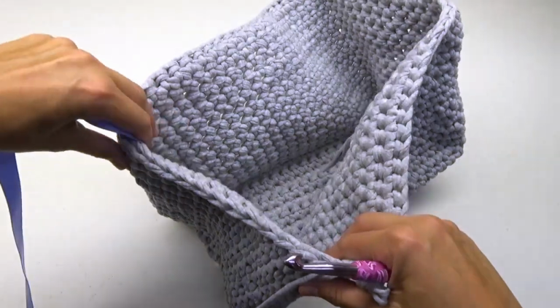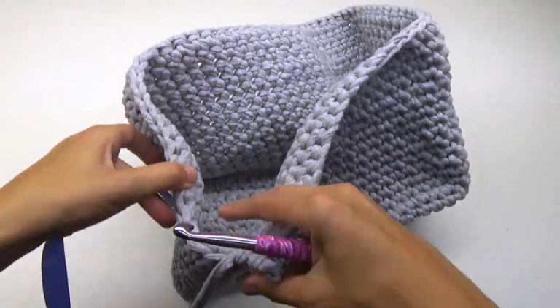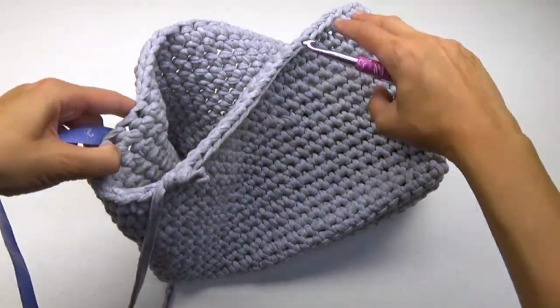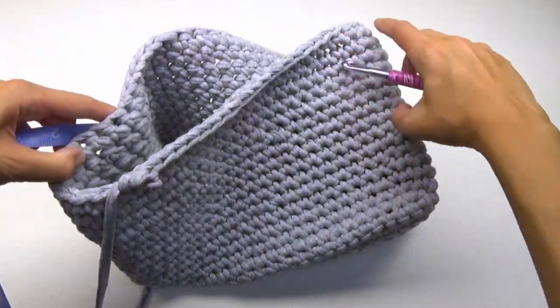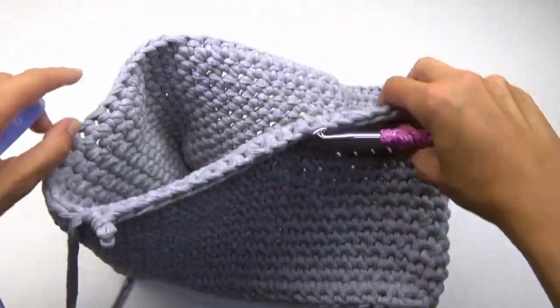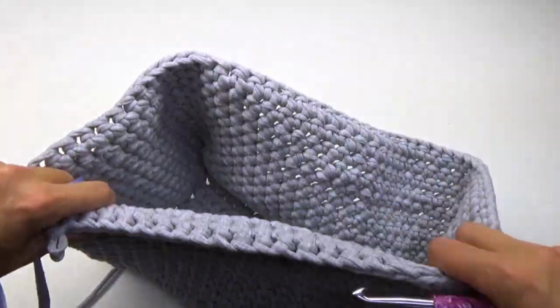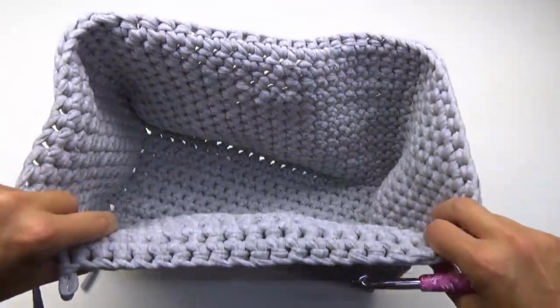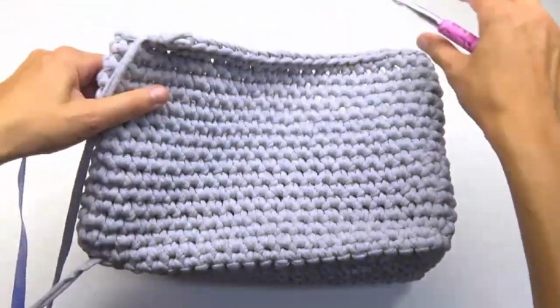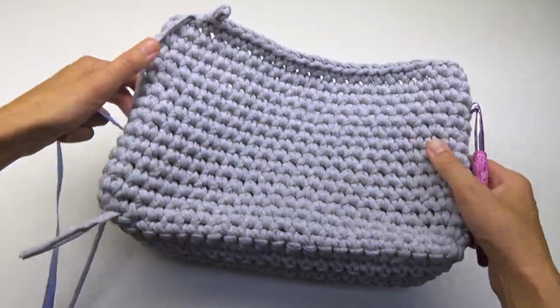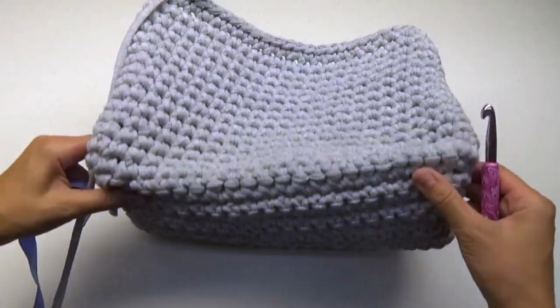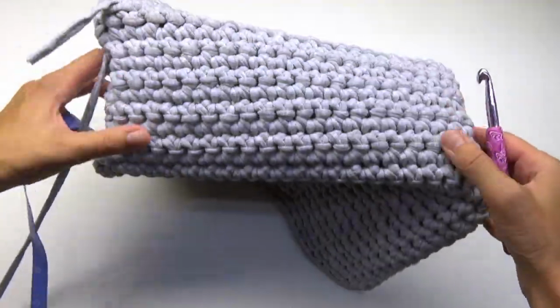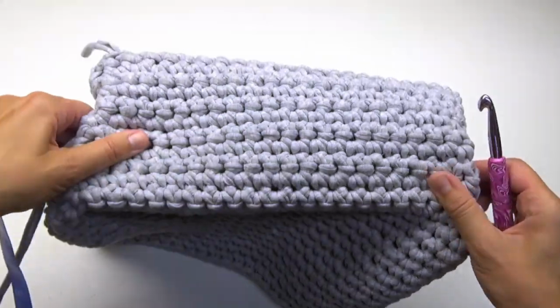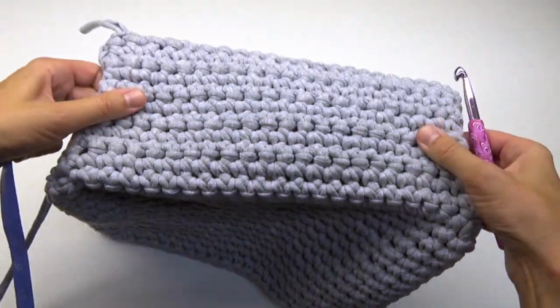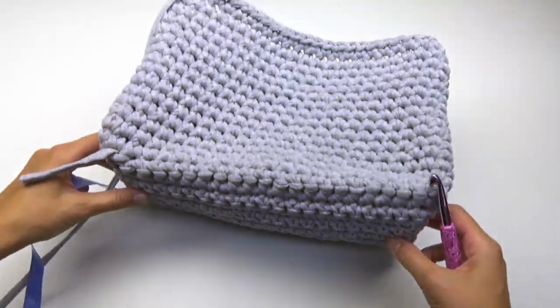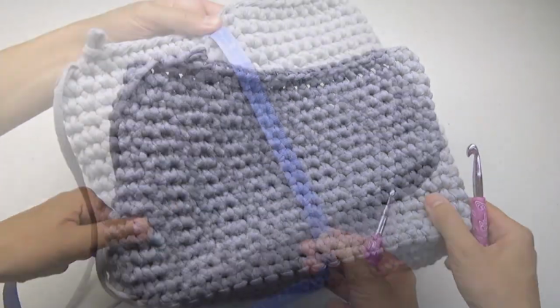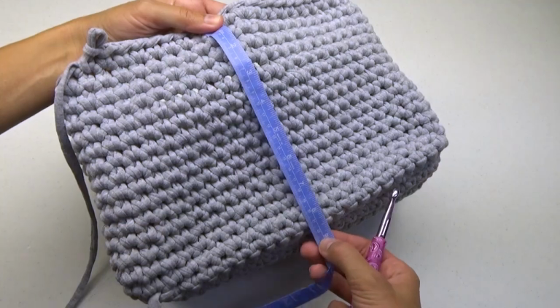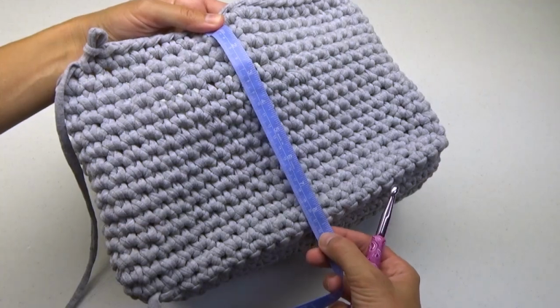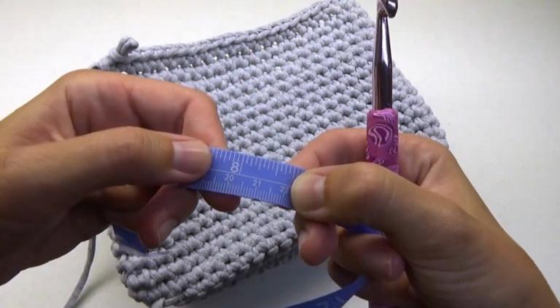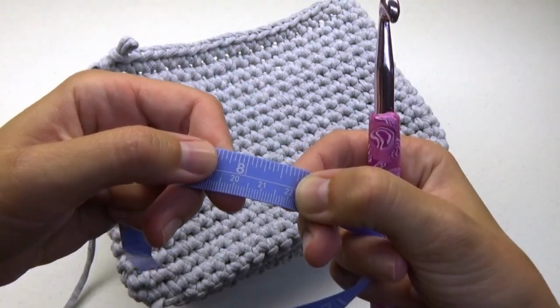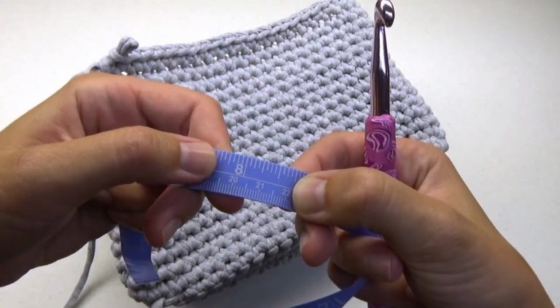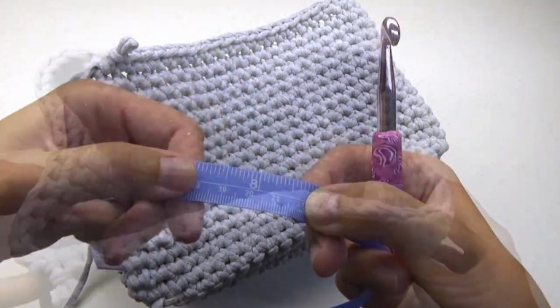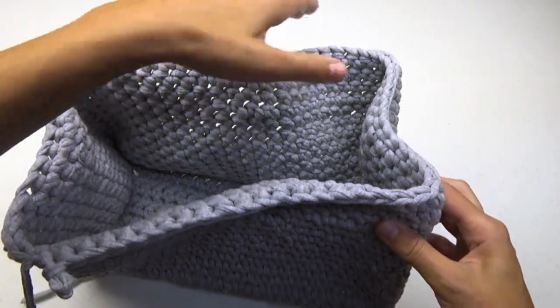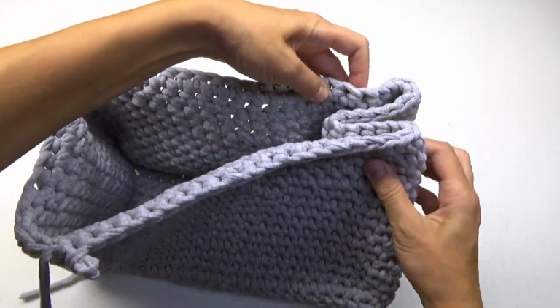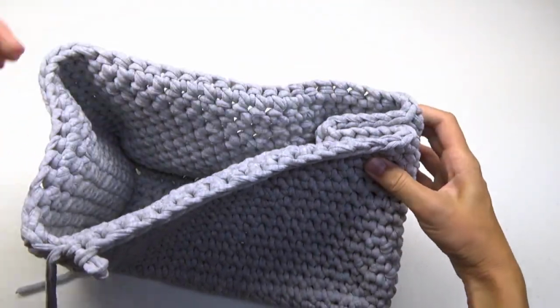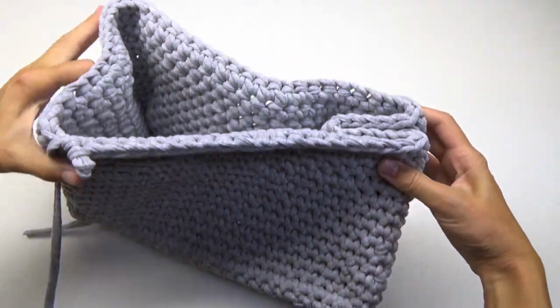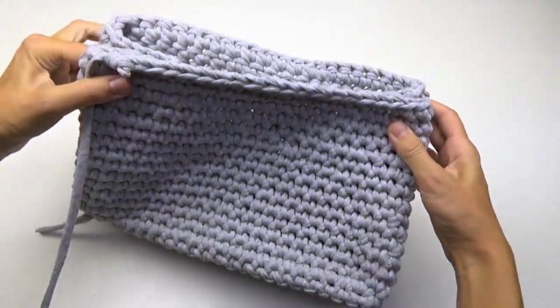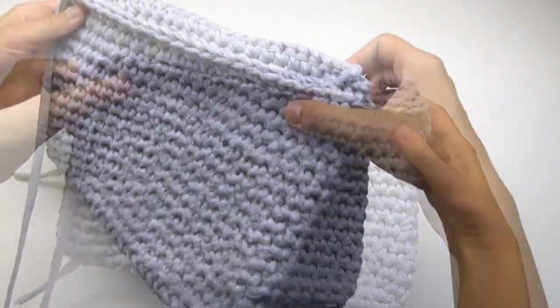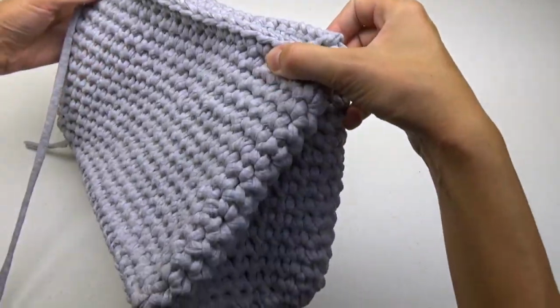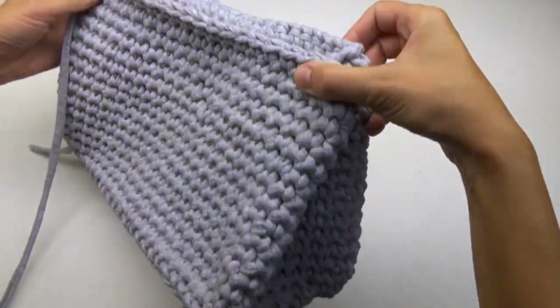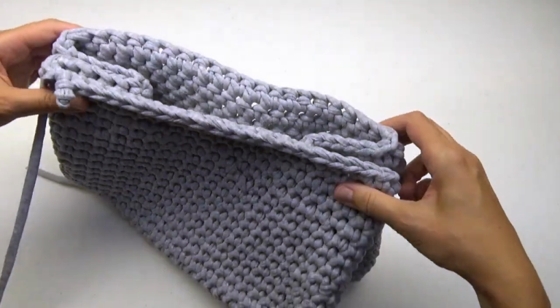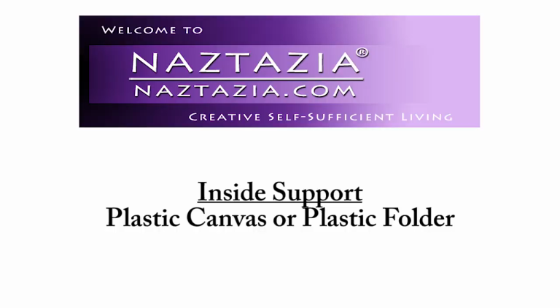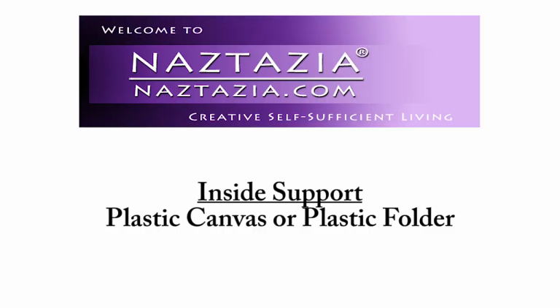After the last round, this is what your purse should look like. Eventually we'll pinch these edges together to form the shape of the purse.